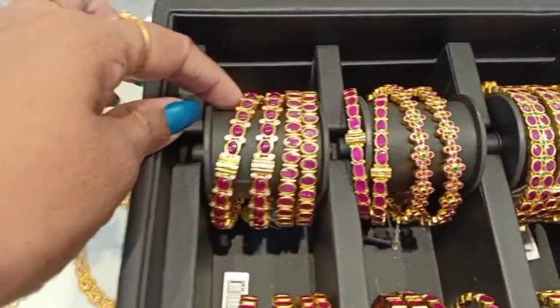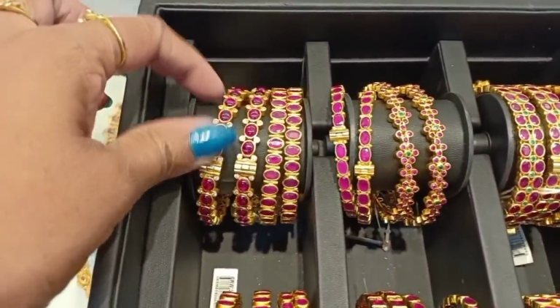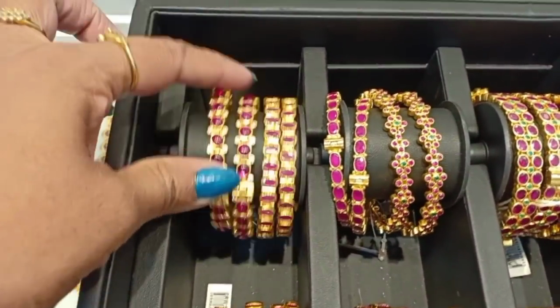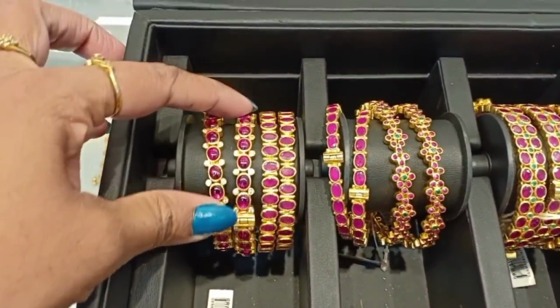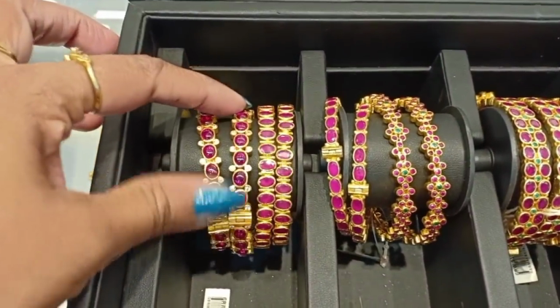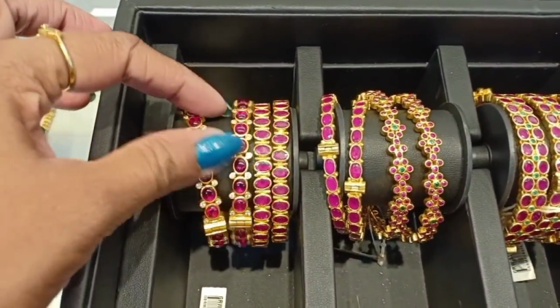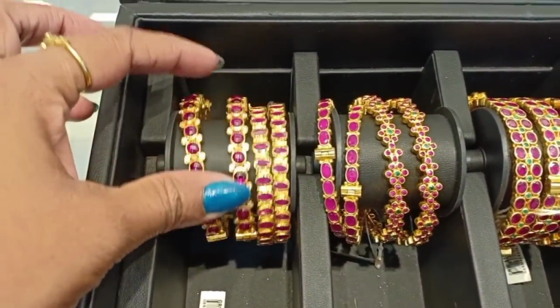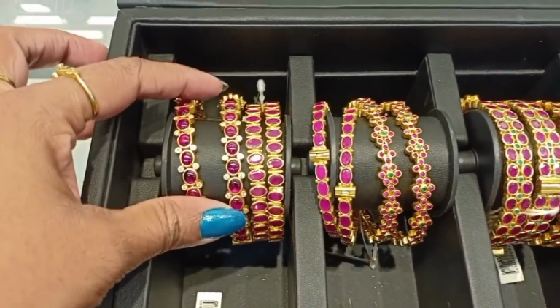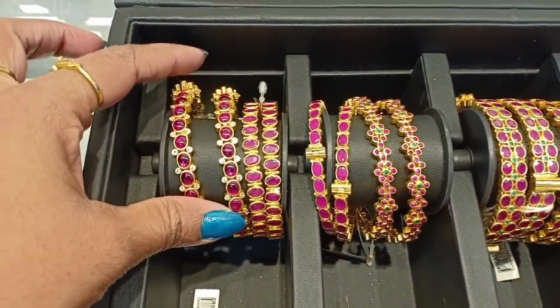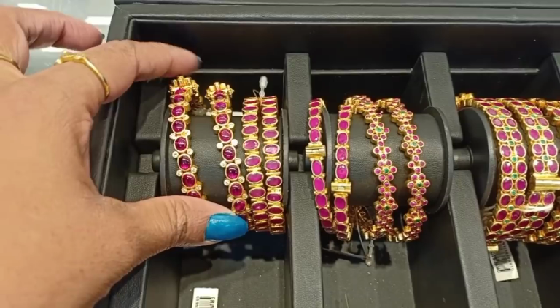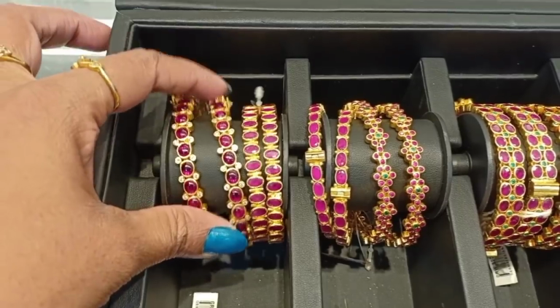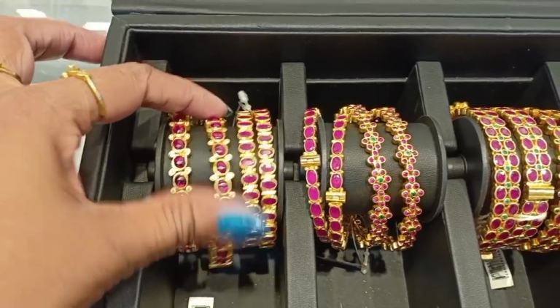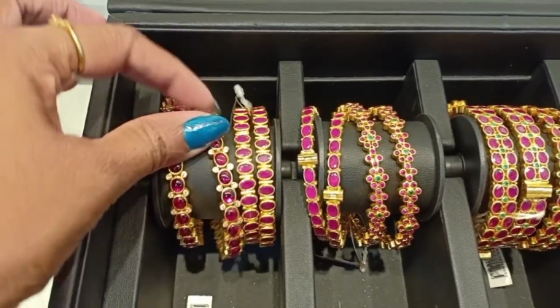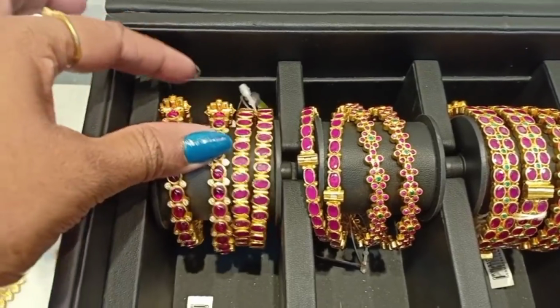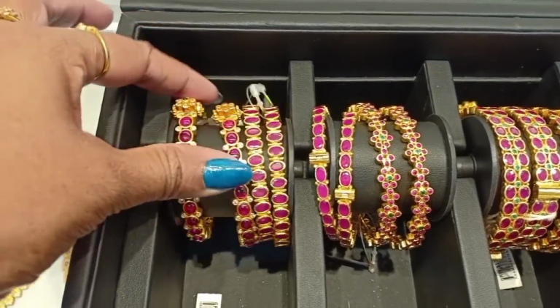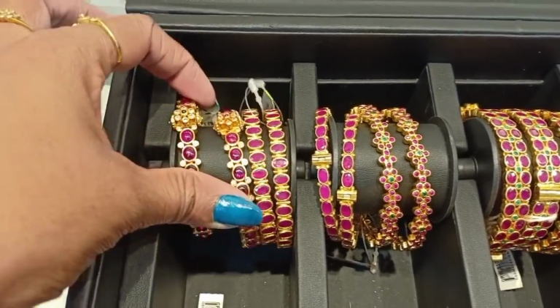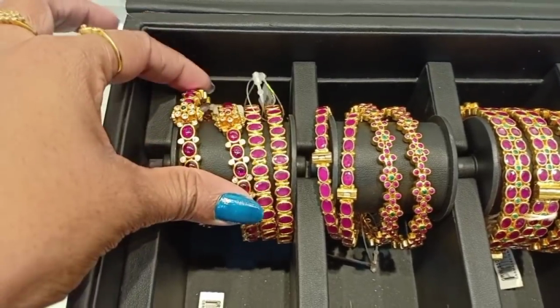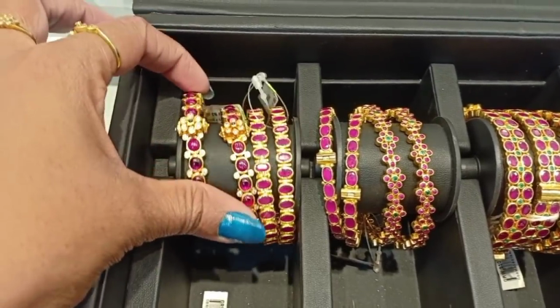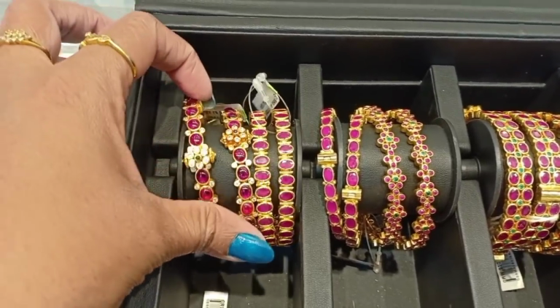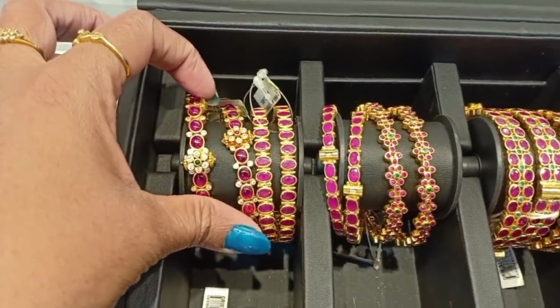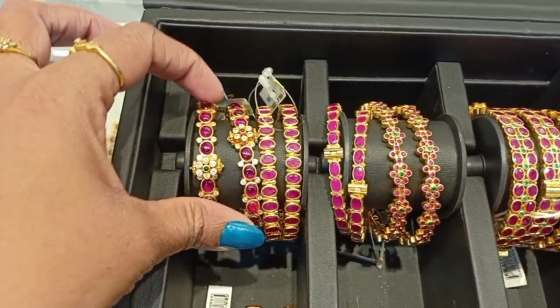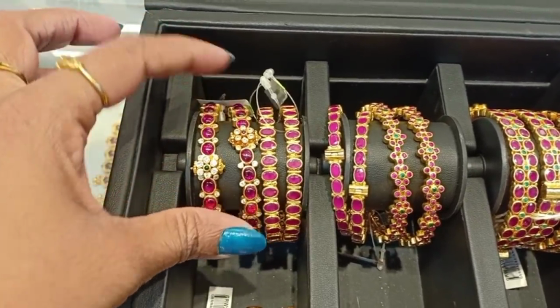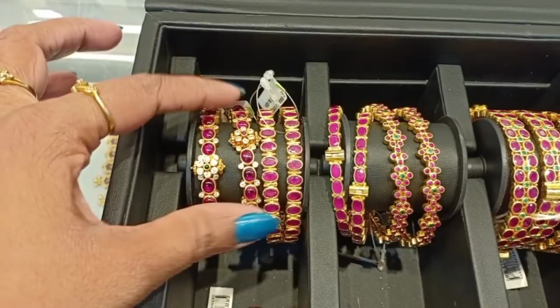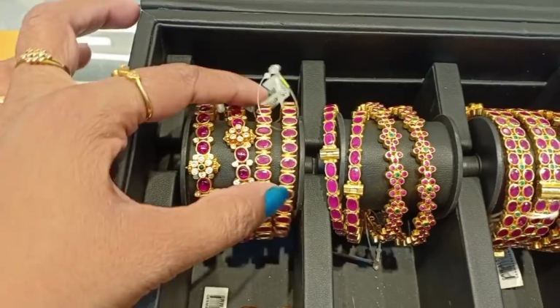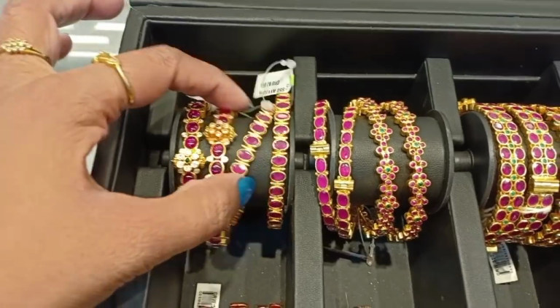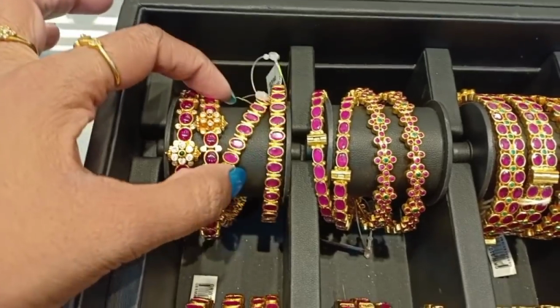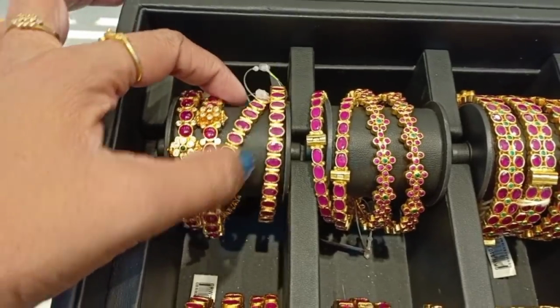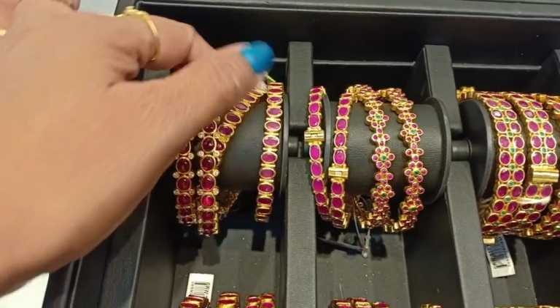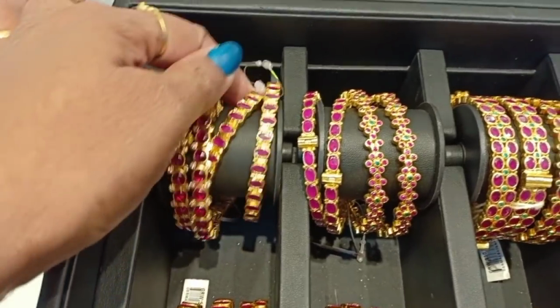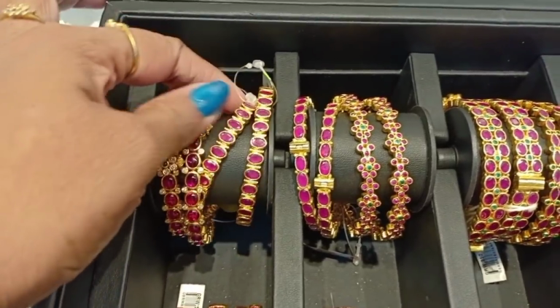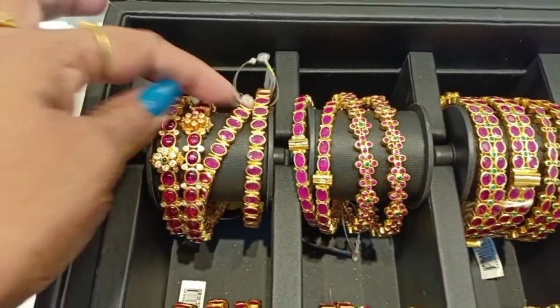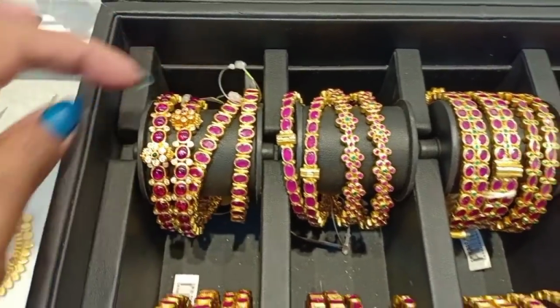These bangles are very attractive — the screw type. You can get a single bangle or a pair. One pair is 6,000.